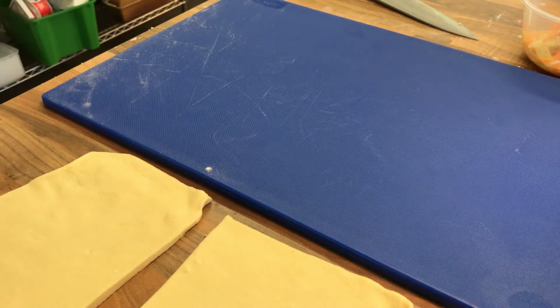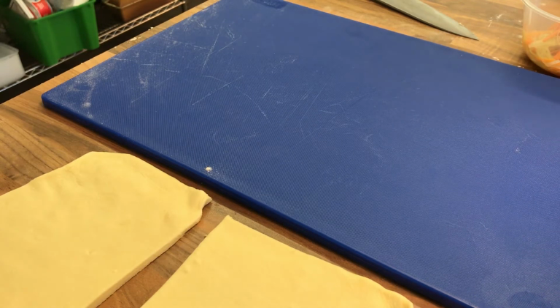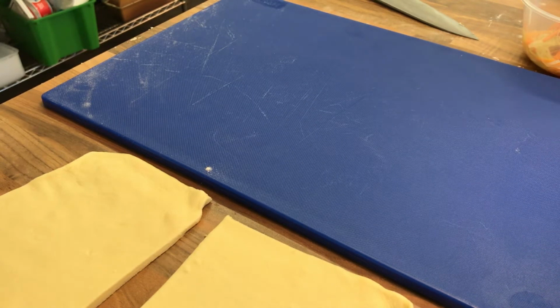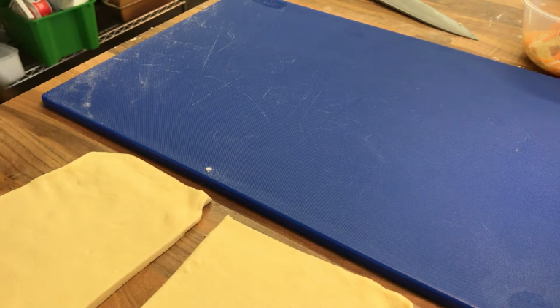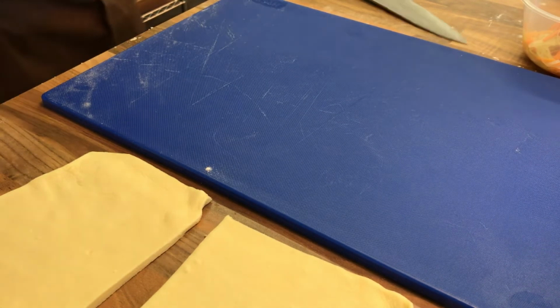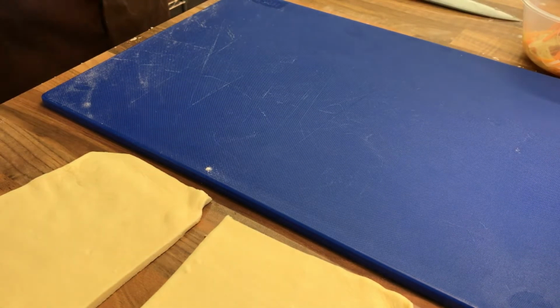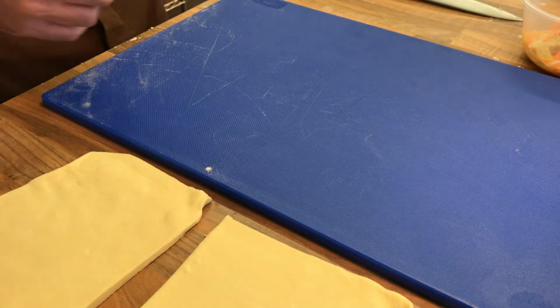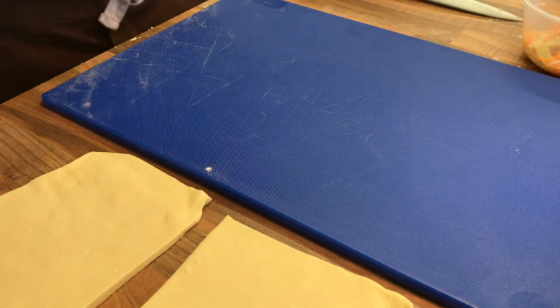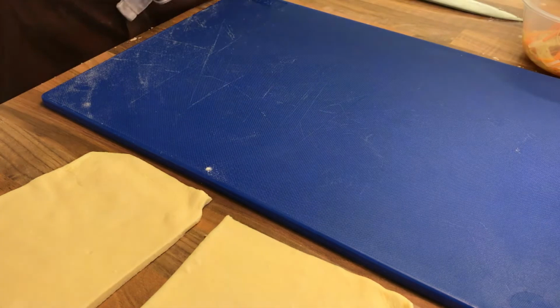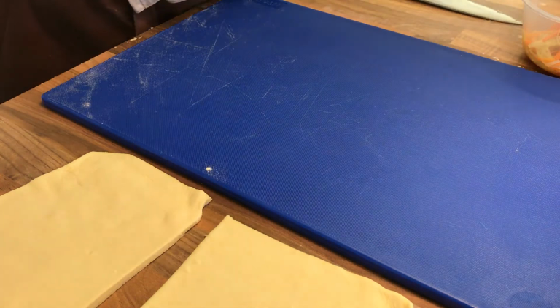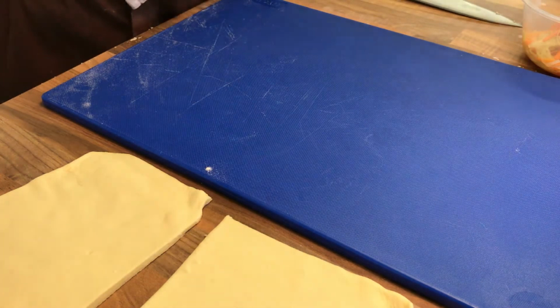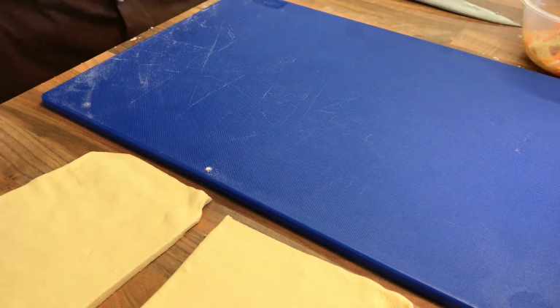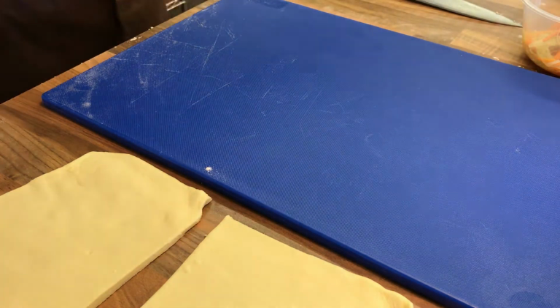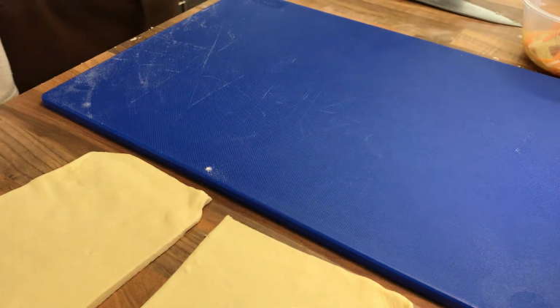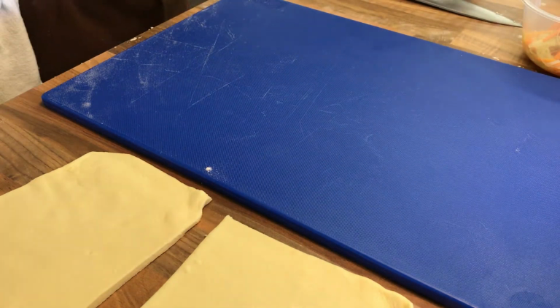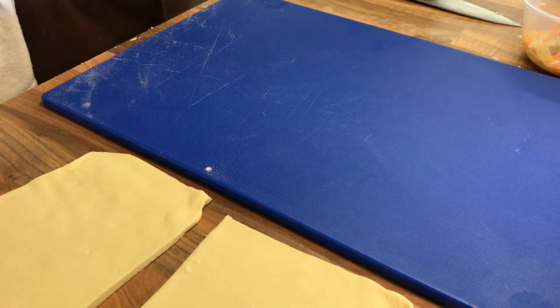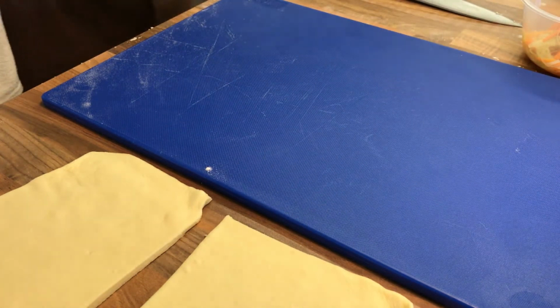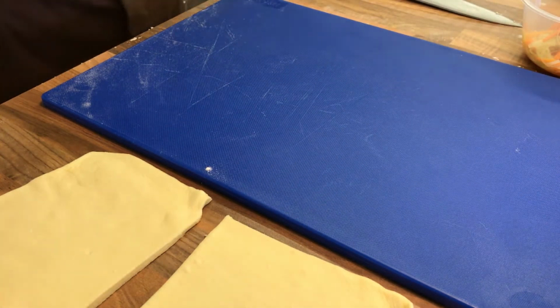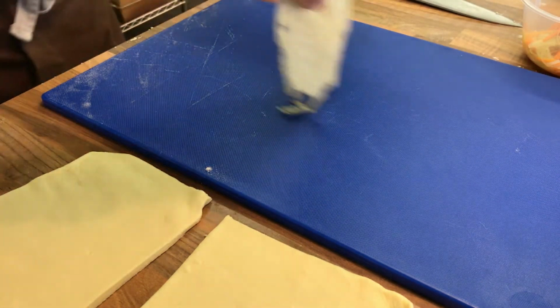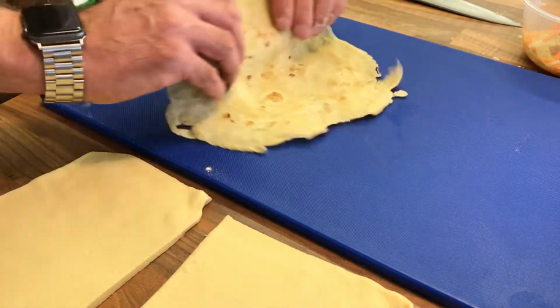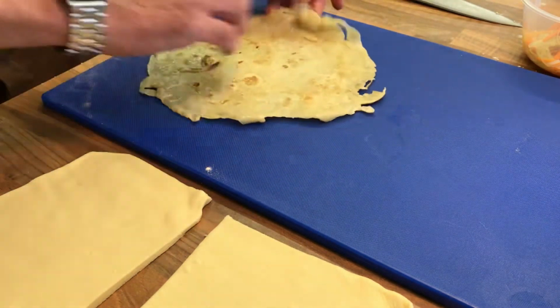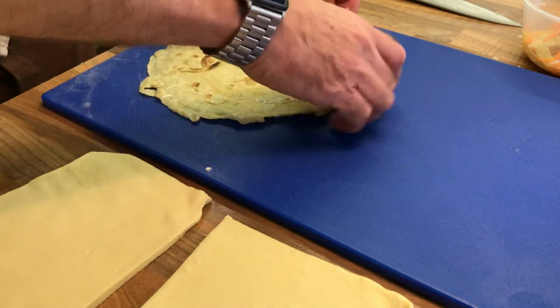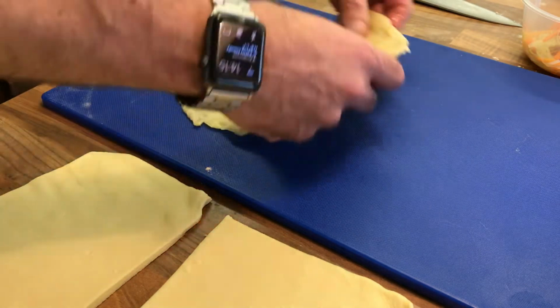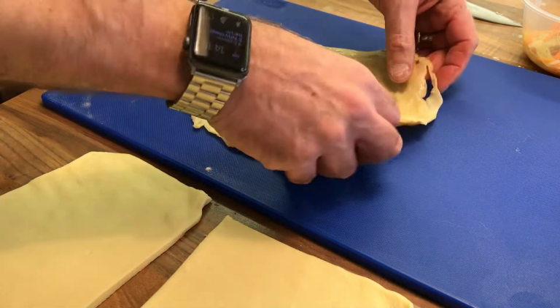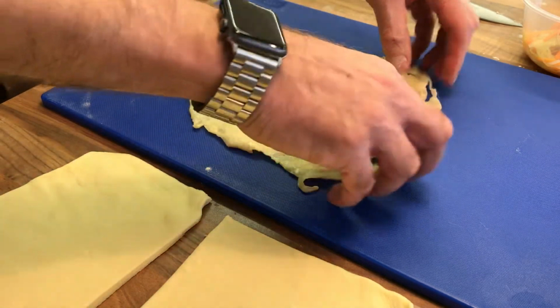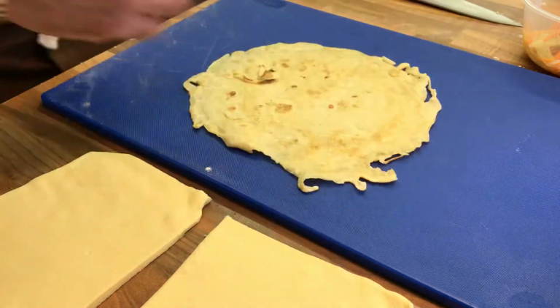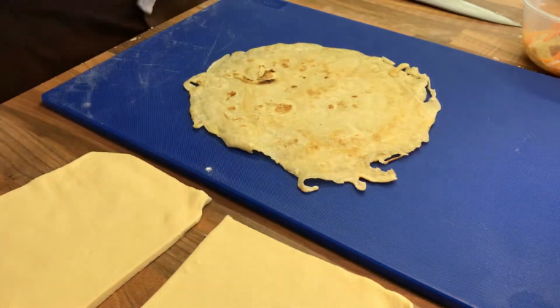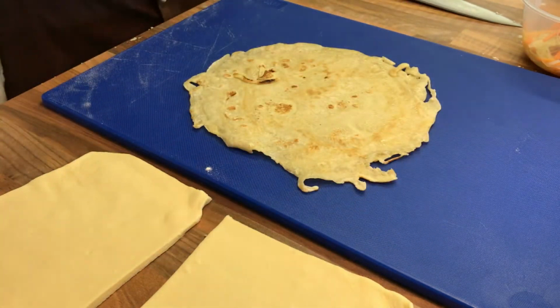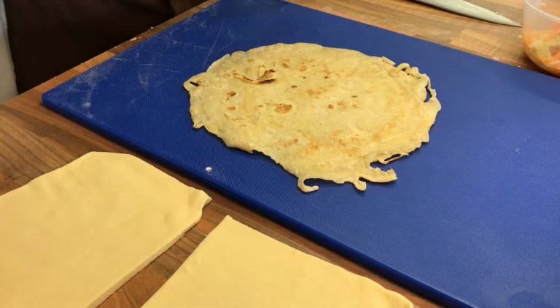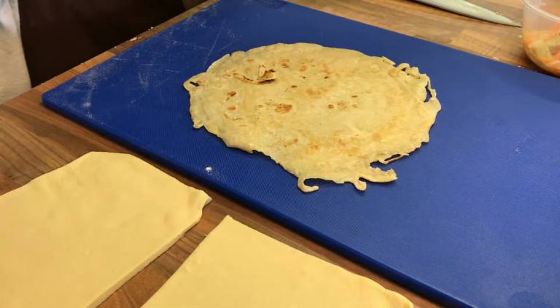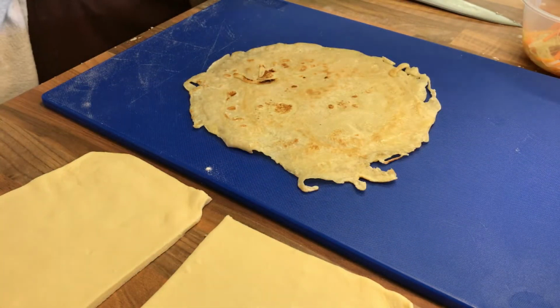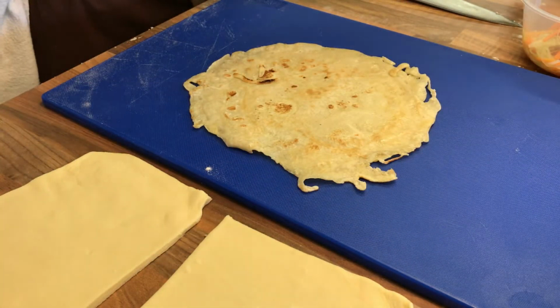For the next part of the puff pastry, we've got a pancake that I've made. Straightforward equal quantities pancake: flour, egg, milk.